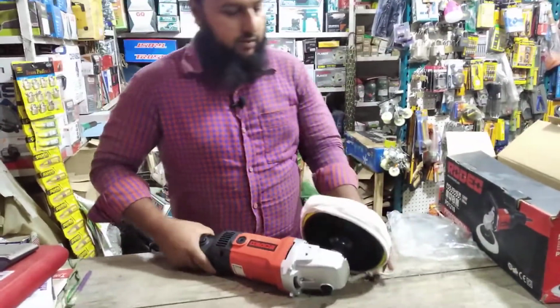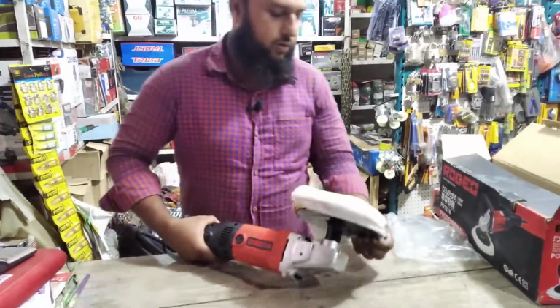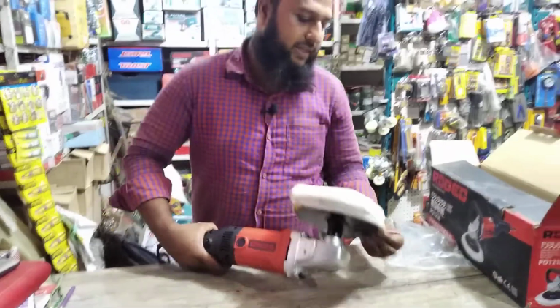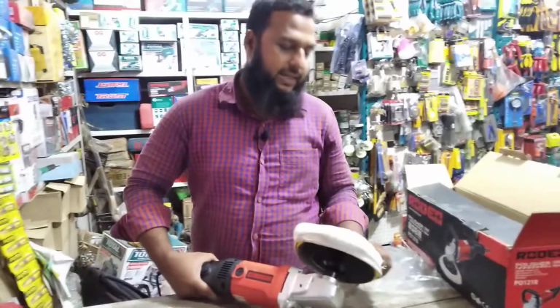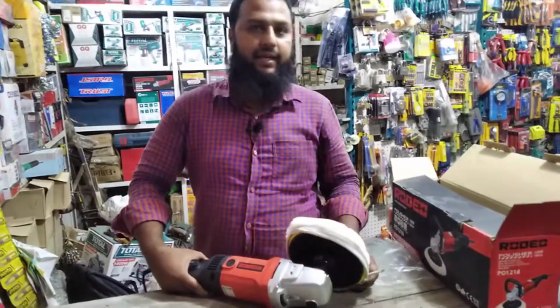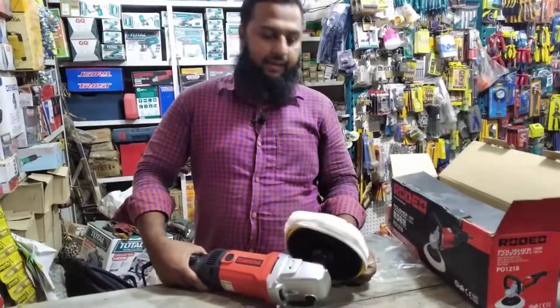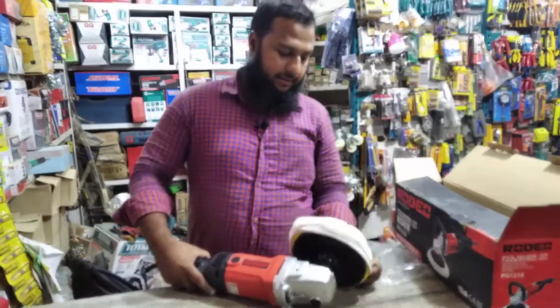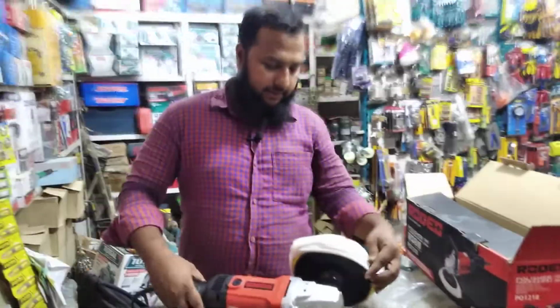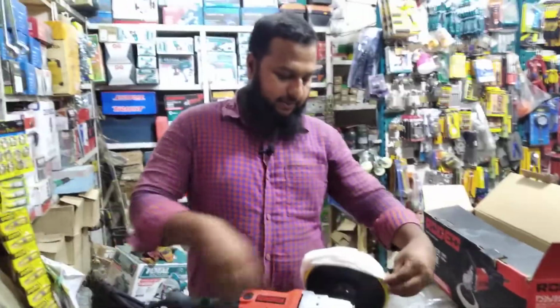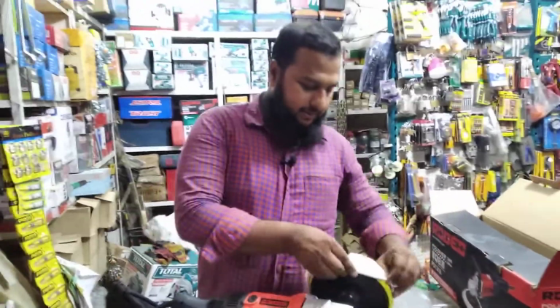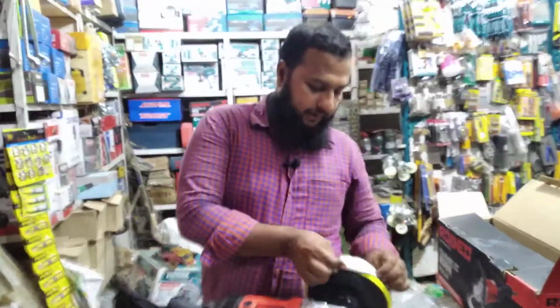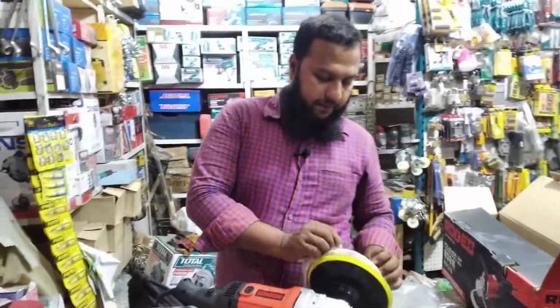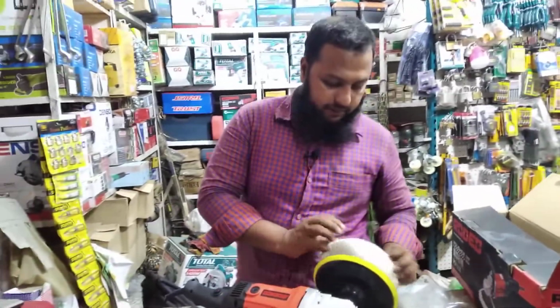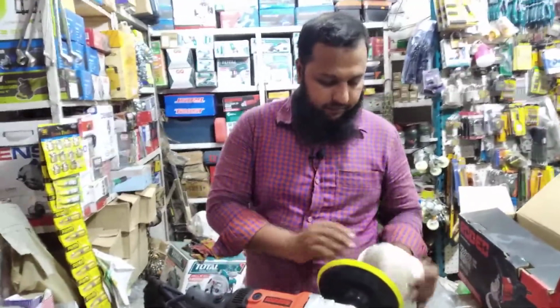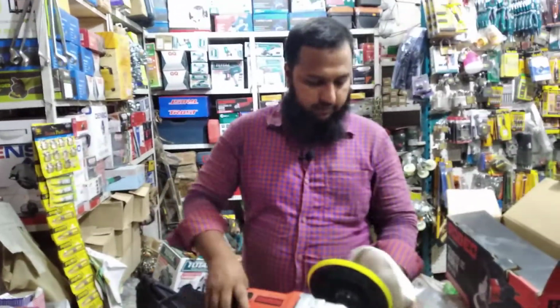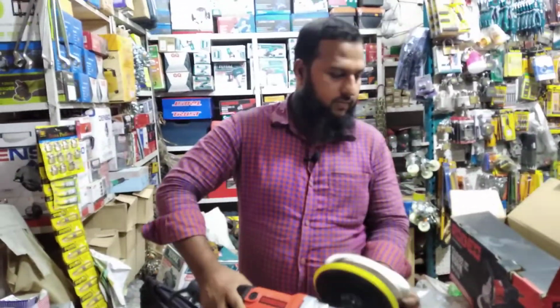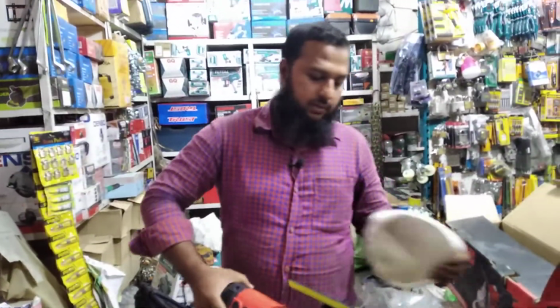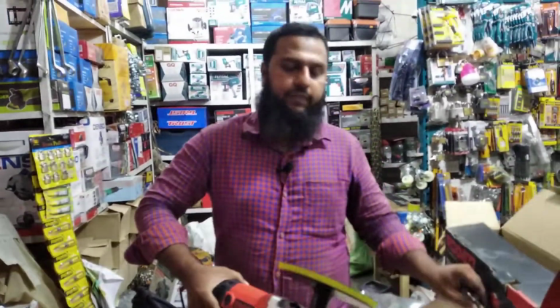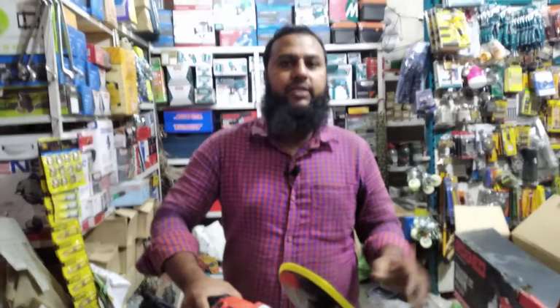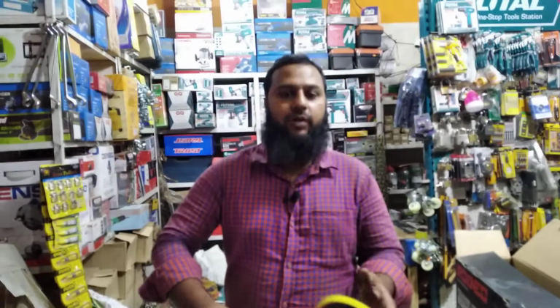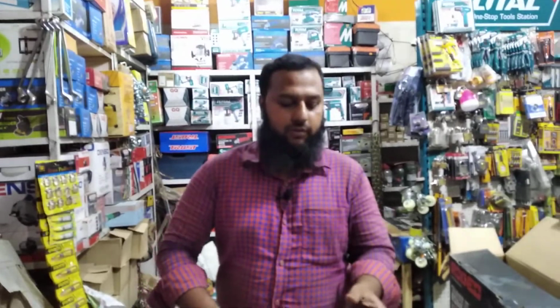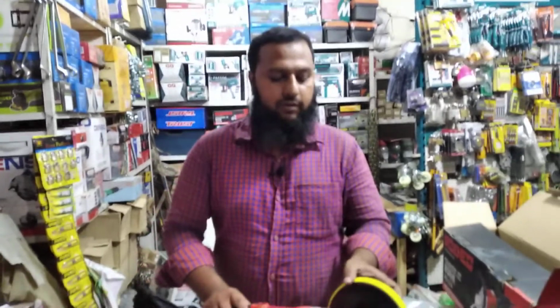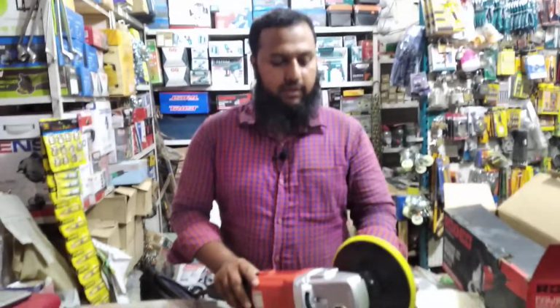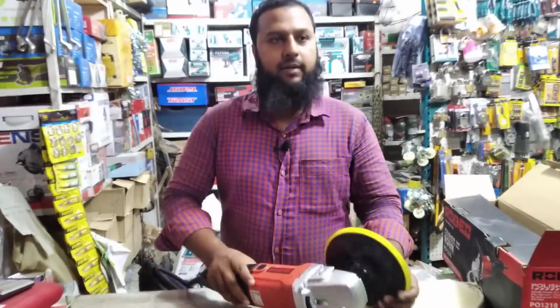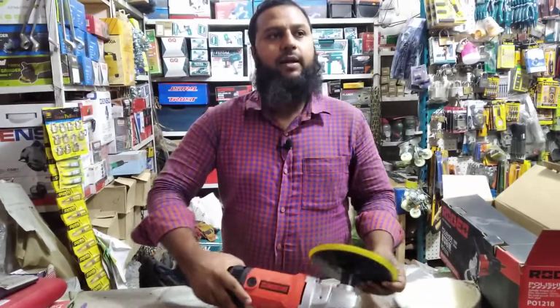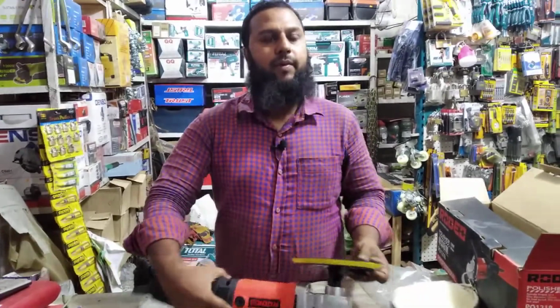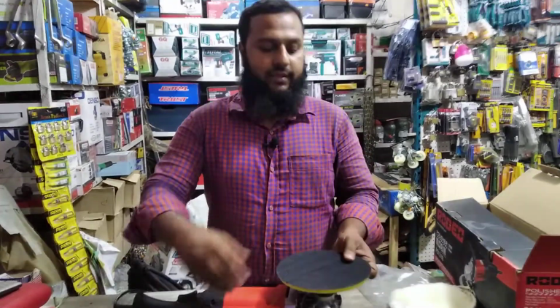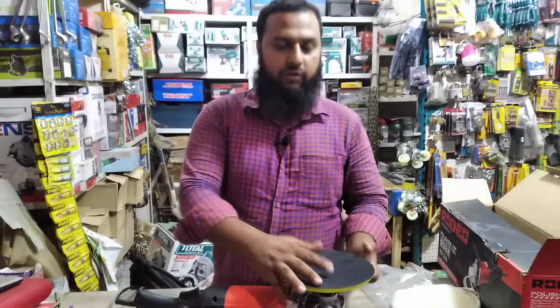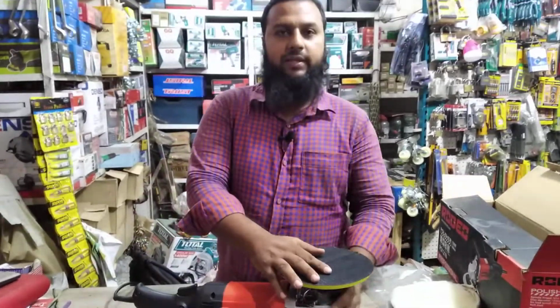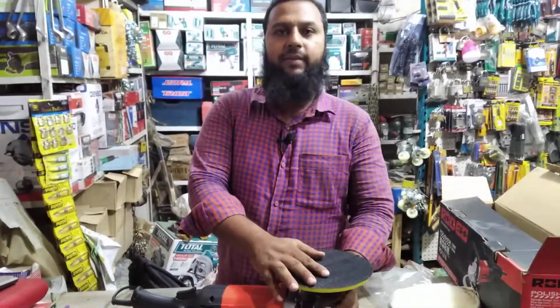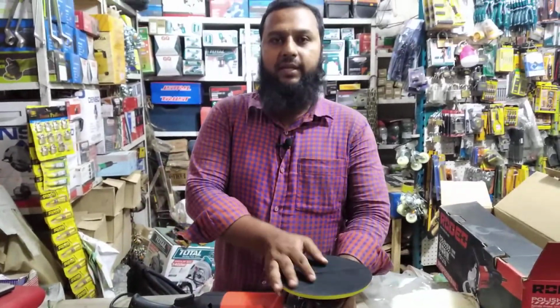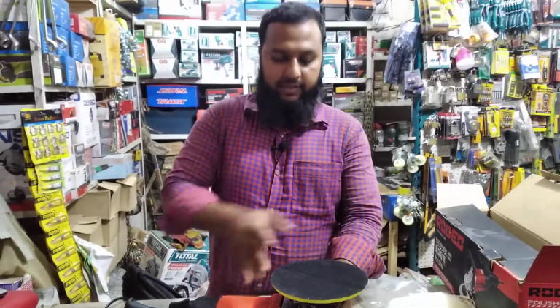The machine is the best. We will be in Bangladesh and we will be able to deliver the machine.